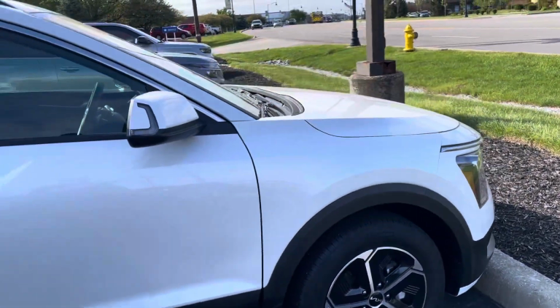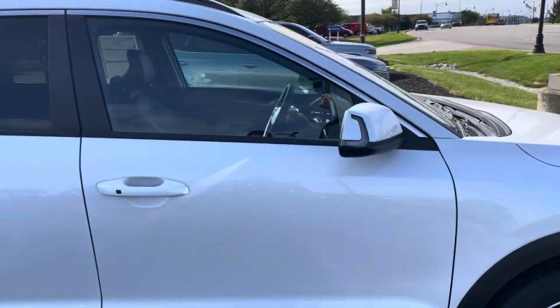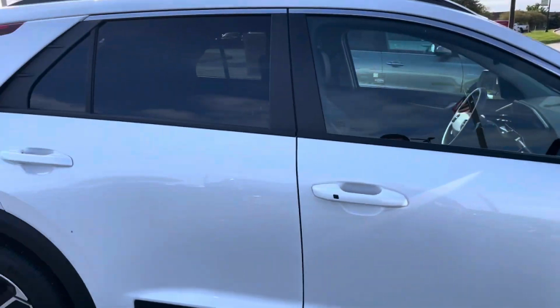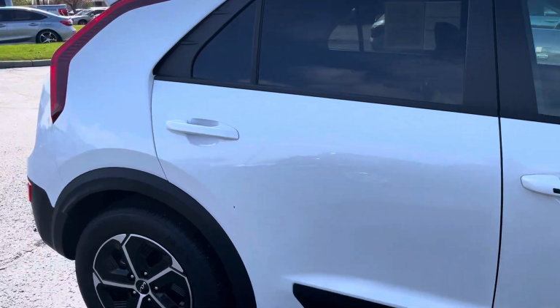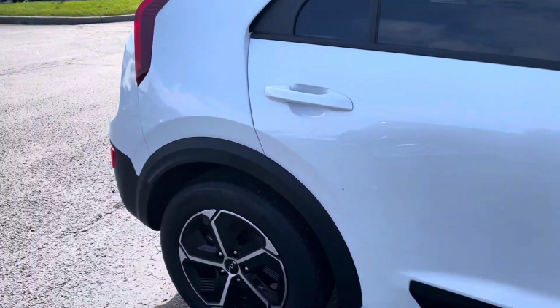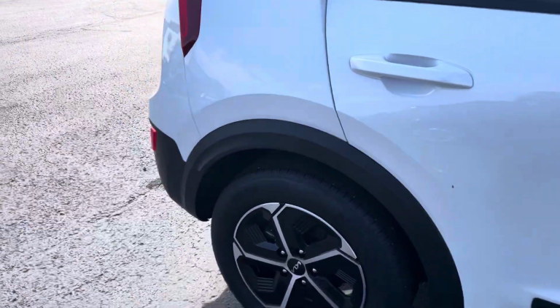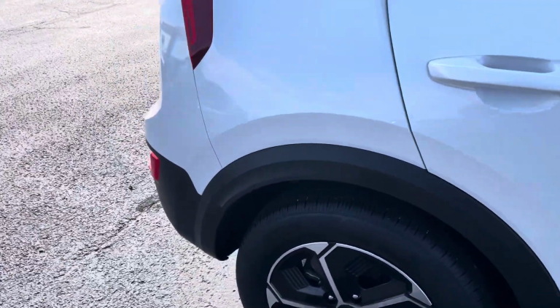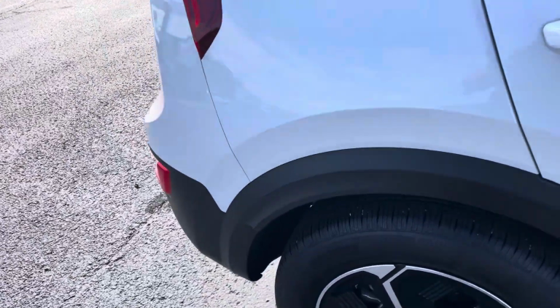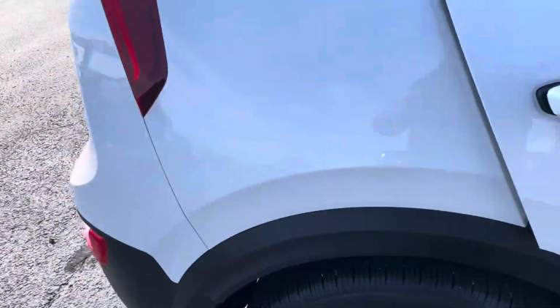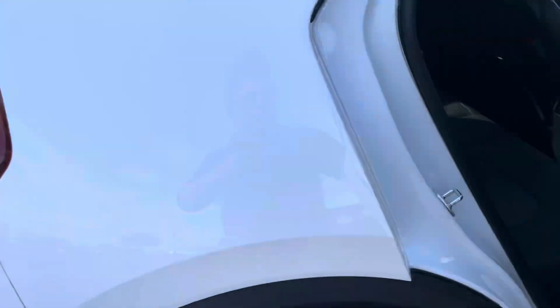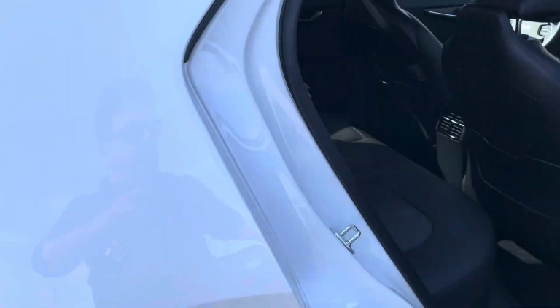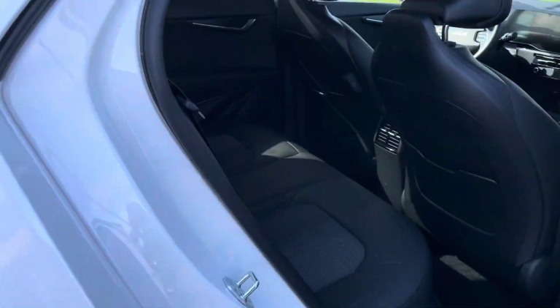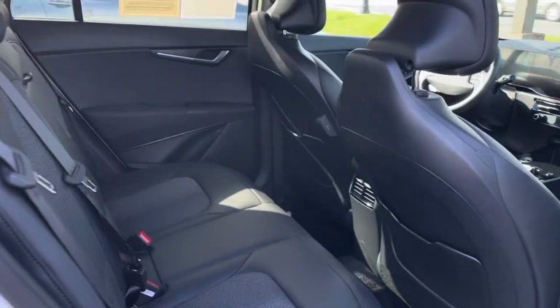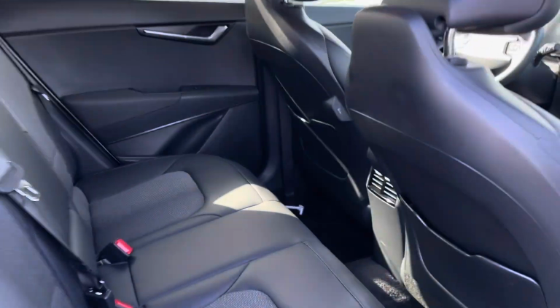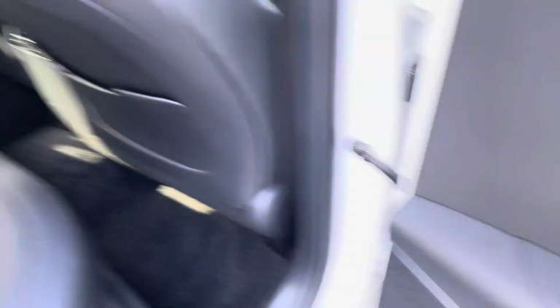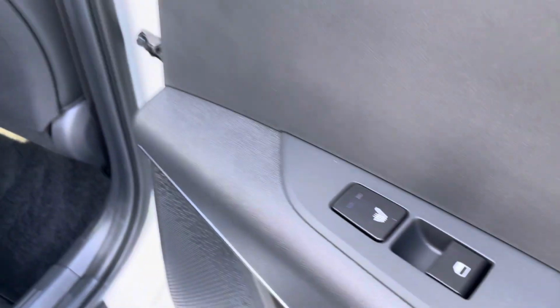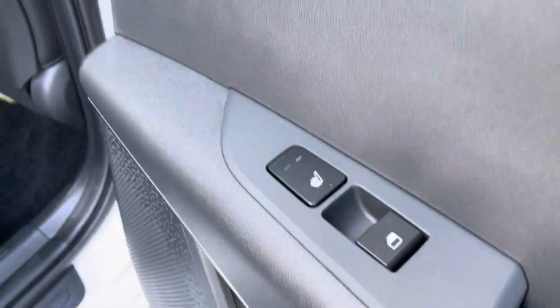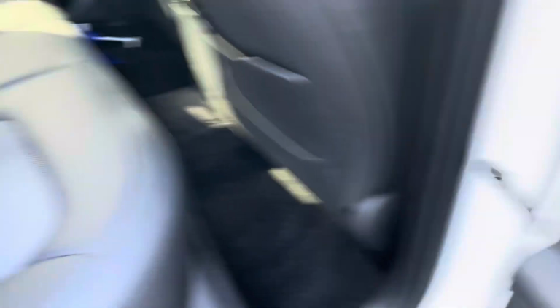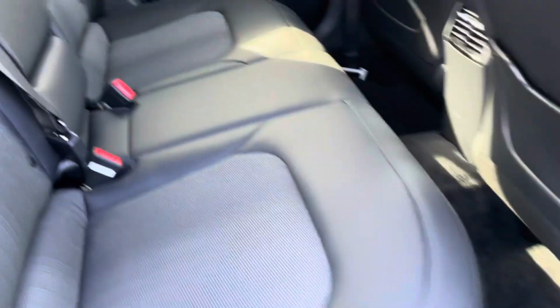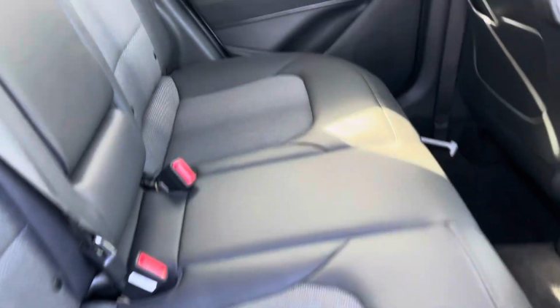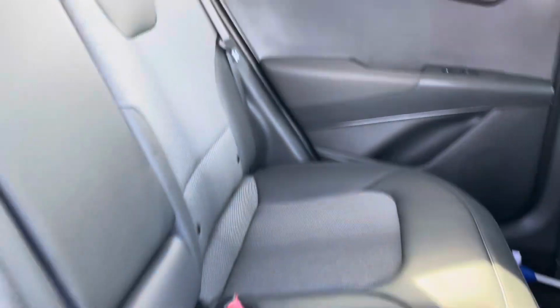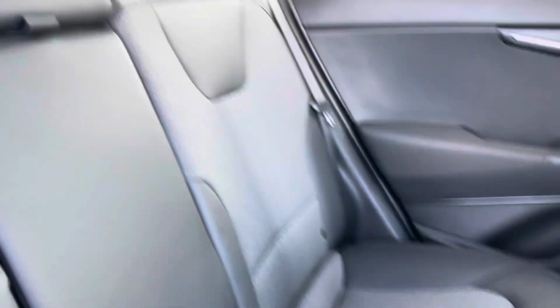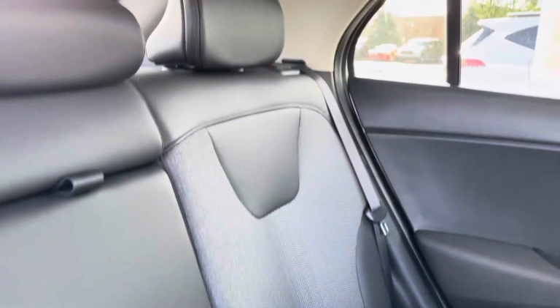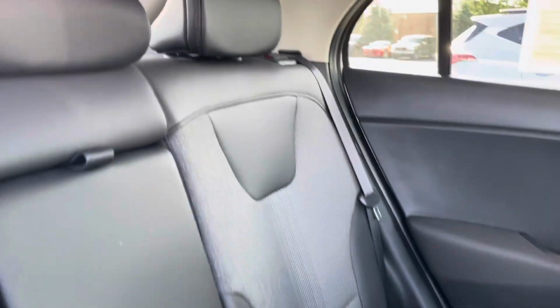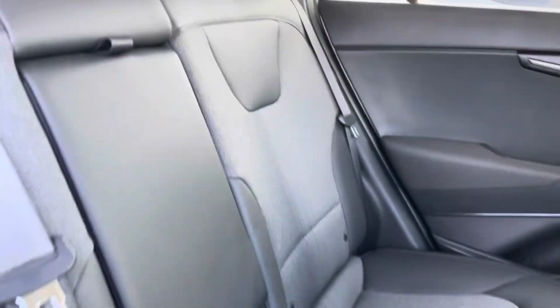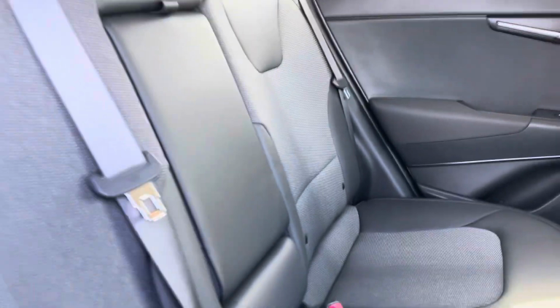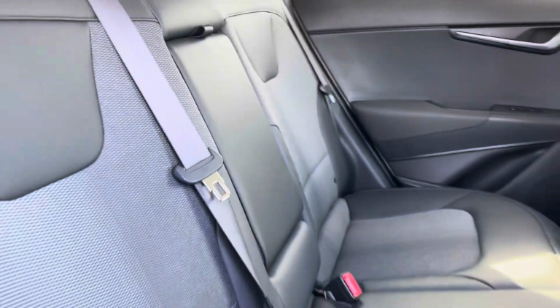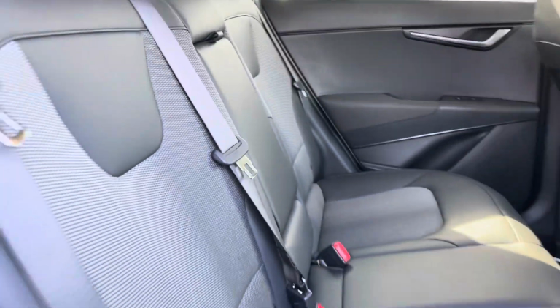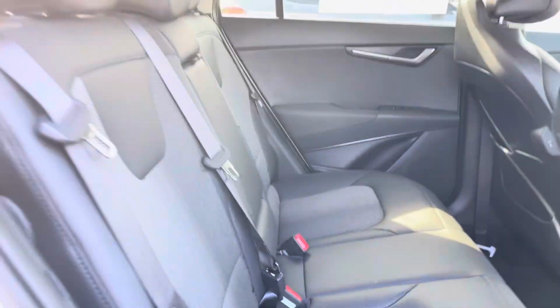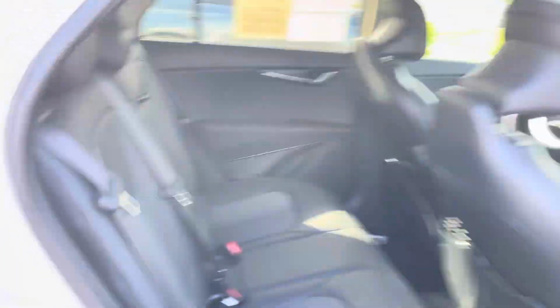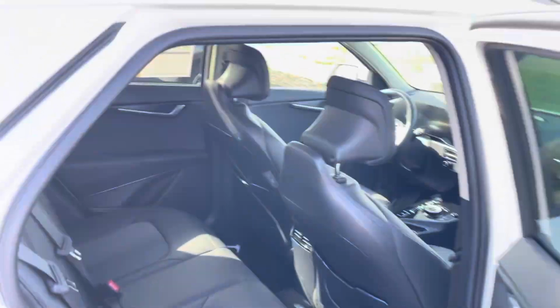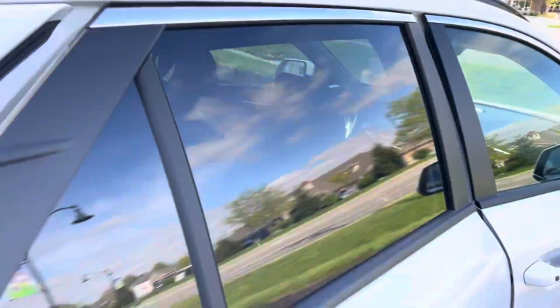It has heated seats, heated steering wheel, and heated rear seats. It's got the cold weather package on this one. You can see the seats look great — everything is practically brand new.